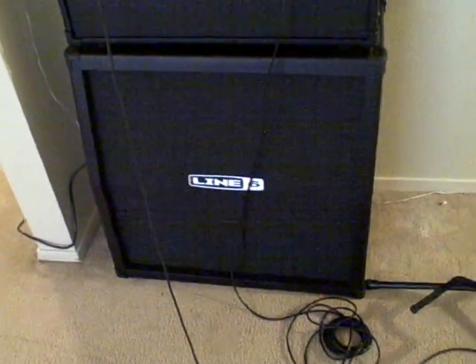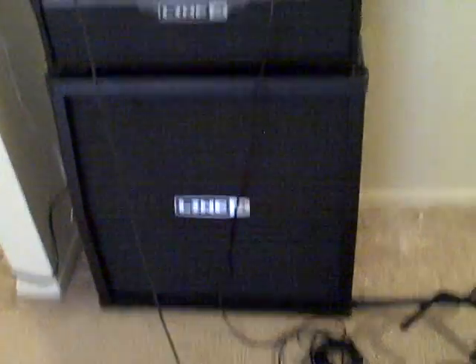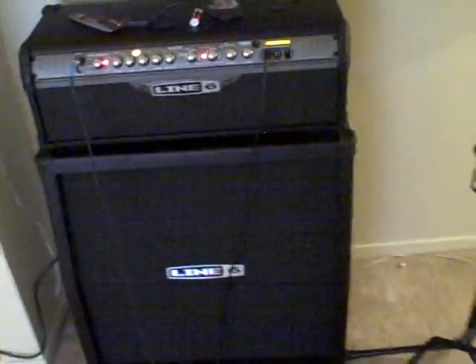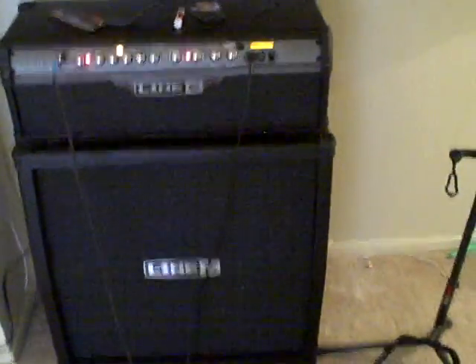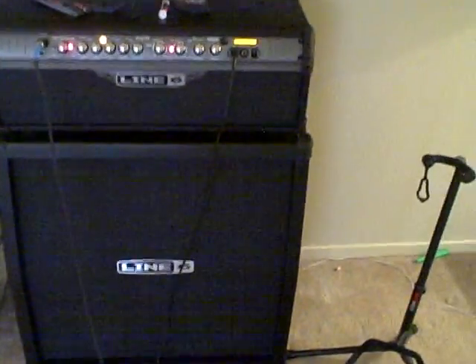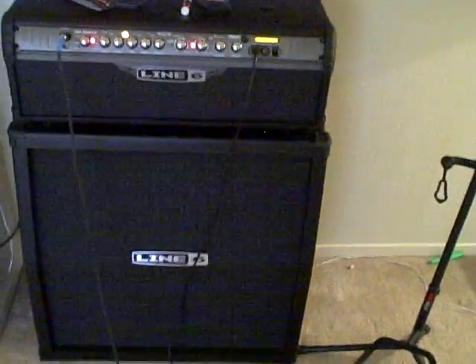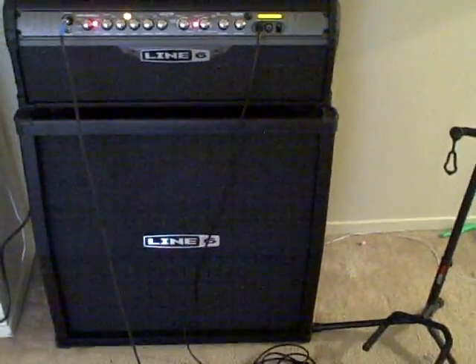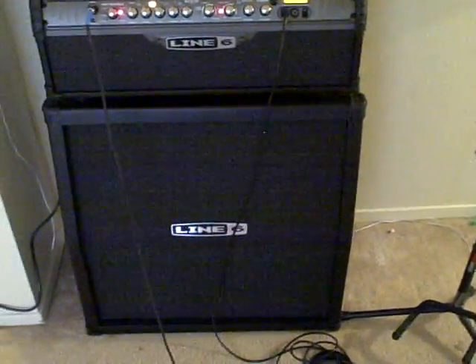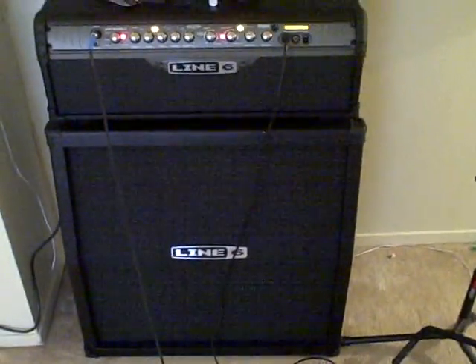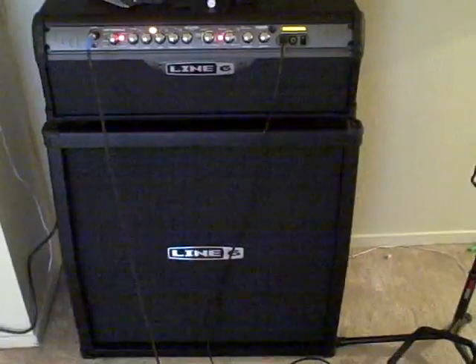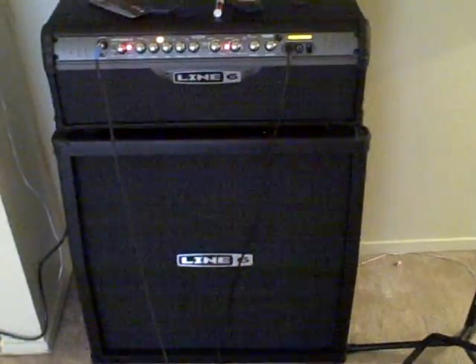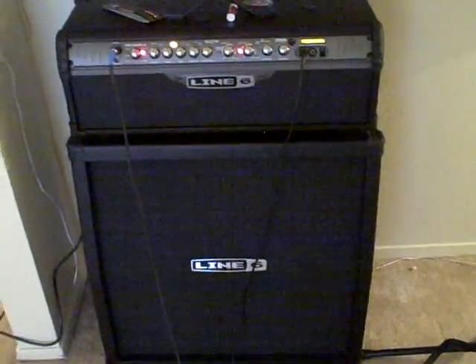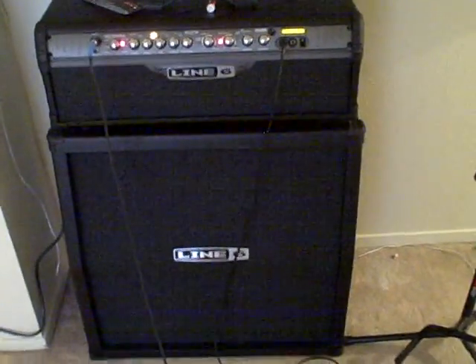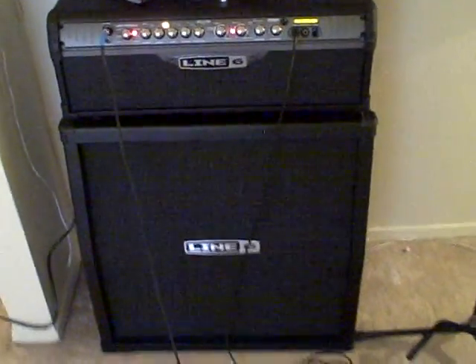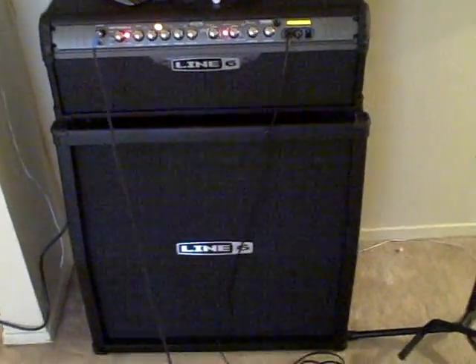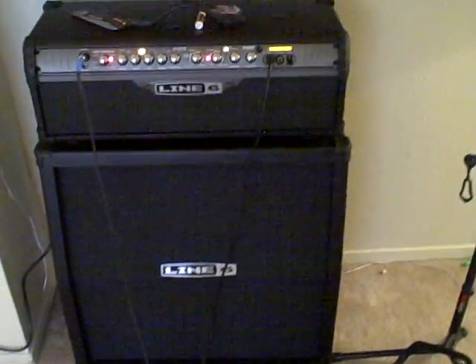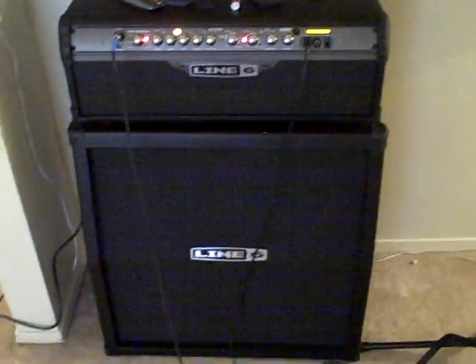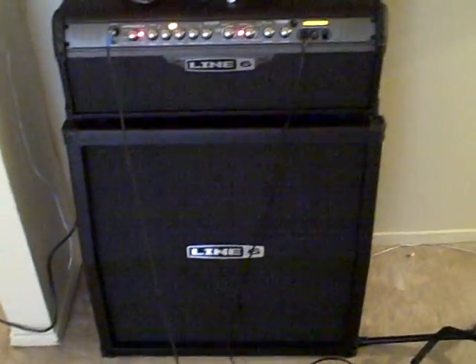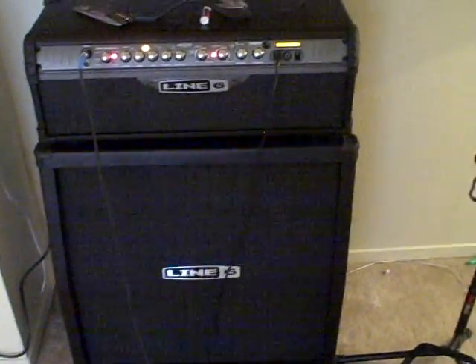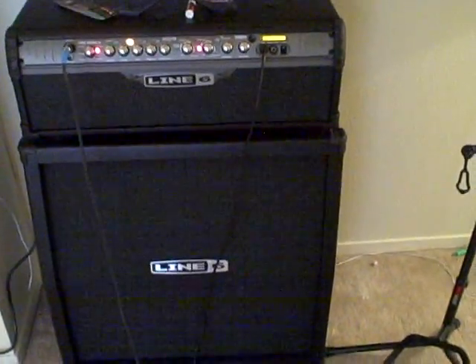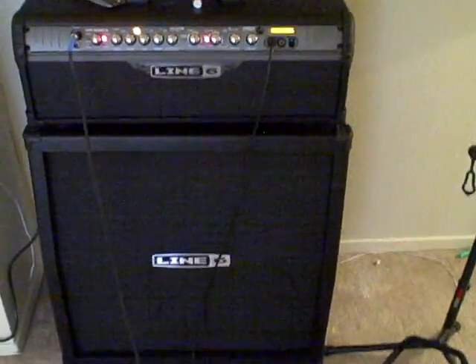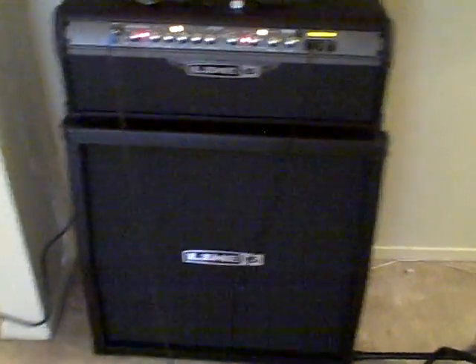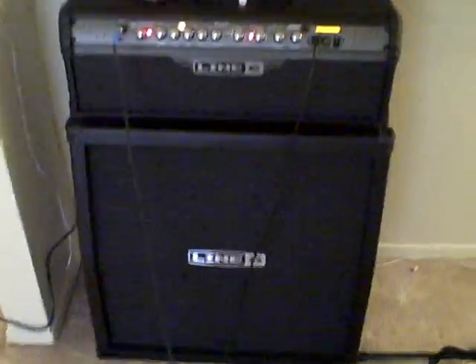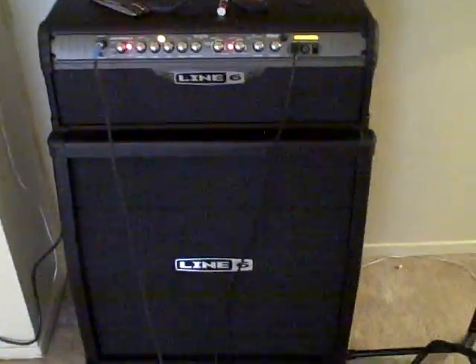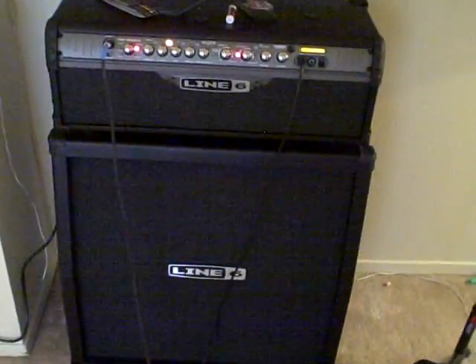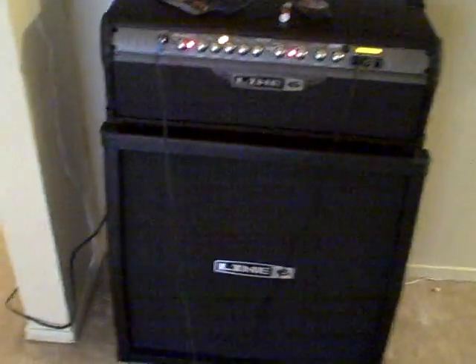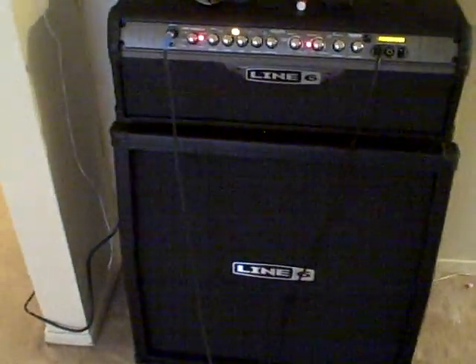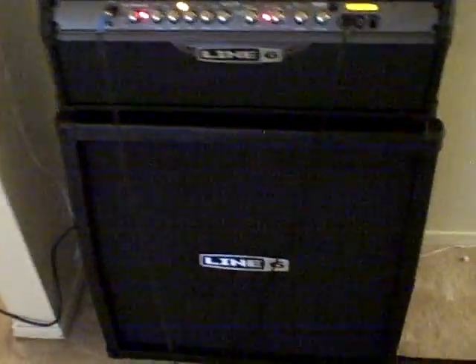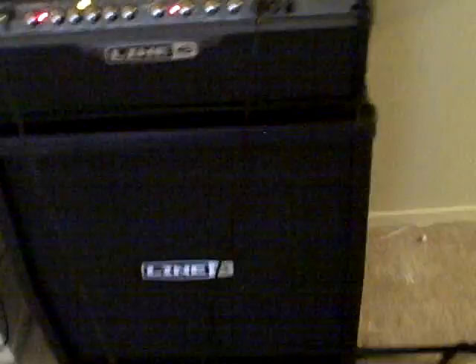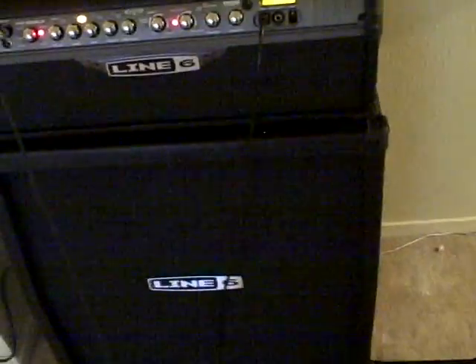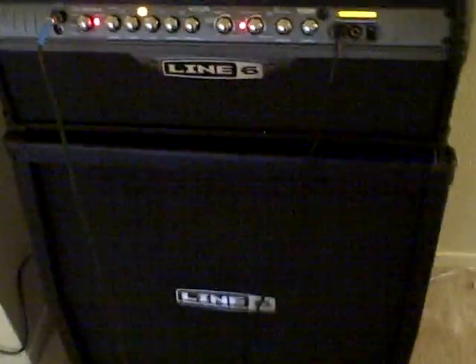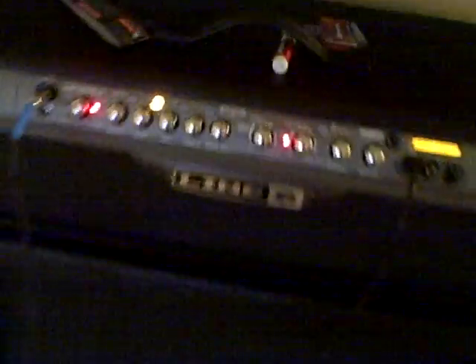I just wanted to make a little video in case anybody's shopping around for some amps or cabinets or whatnot. I'm a beginner, so I don't really know too much about this stuff, but I bought the Line 6 here recently and I really like it a lot.